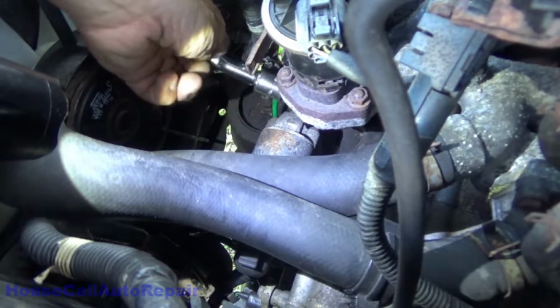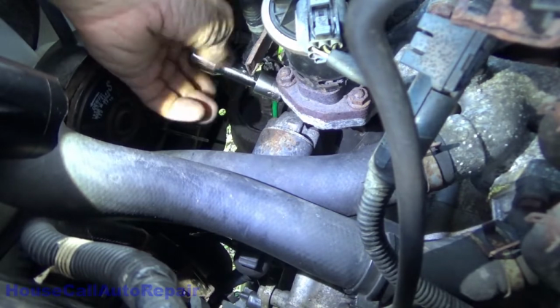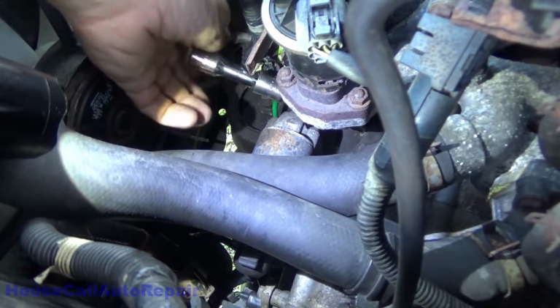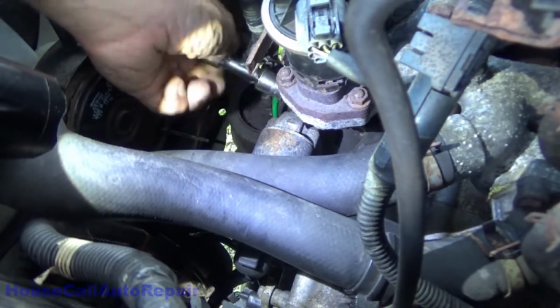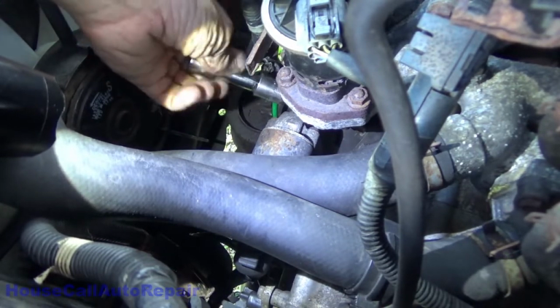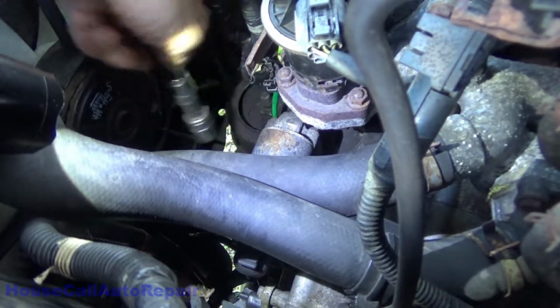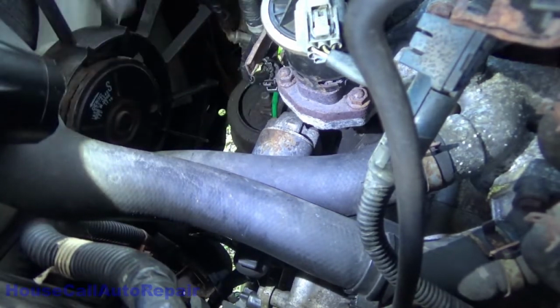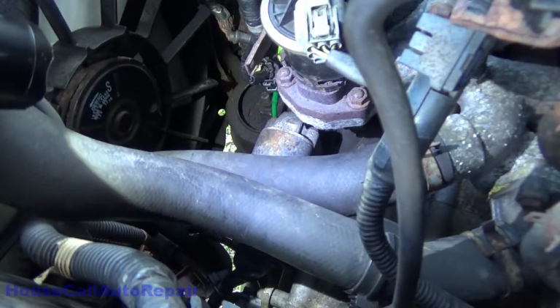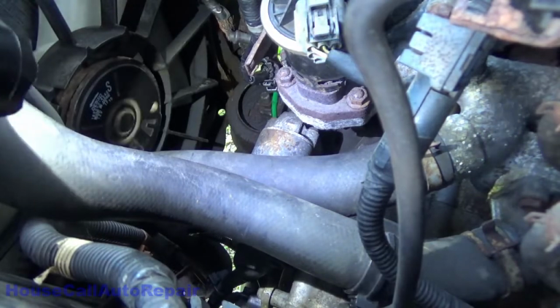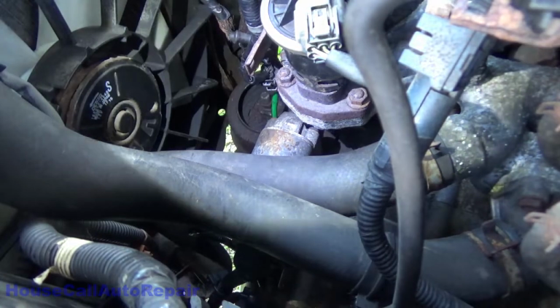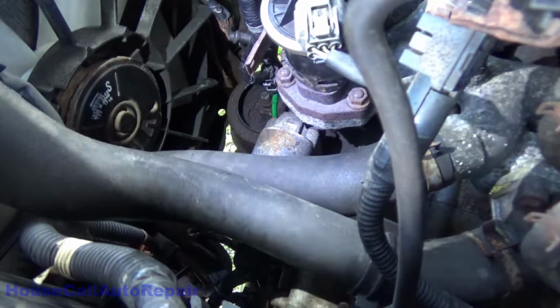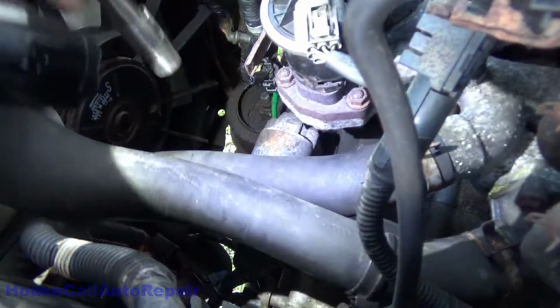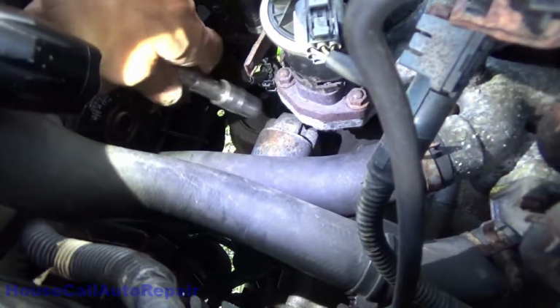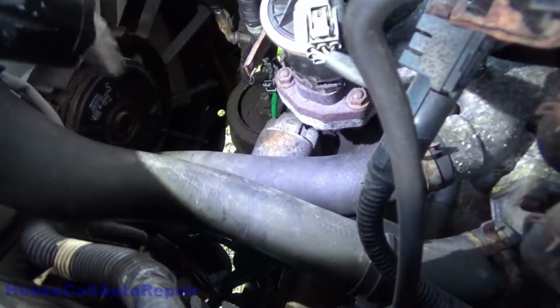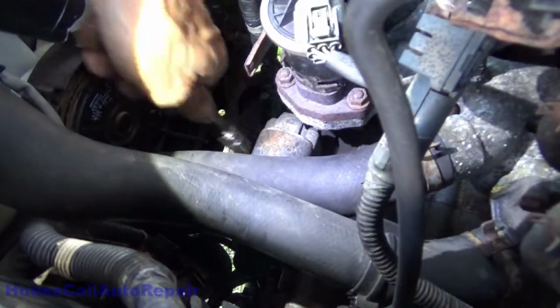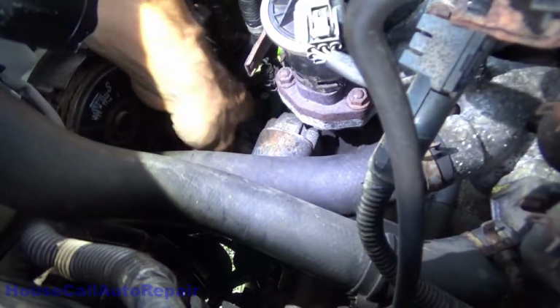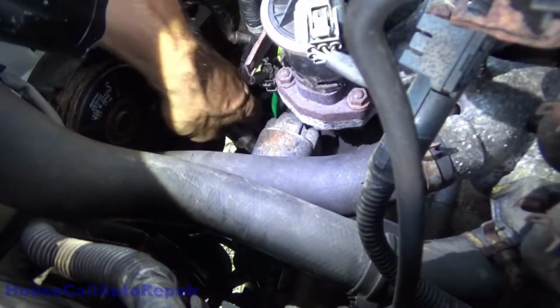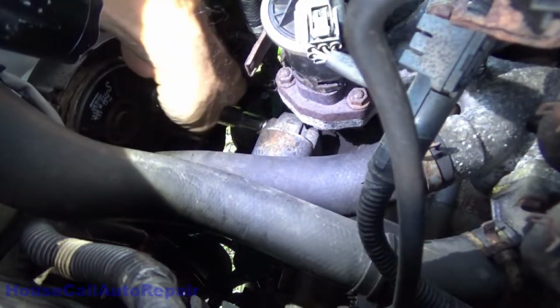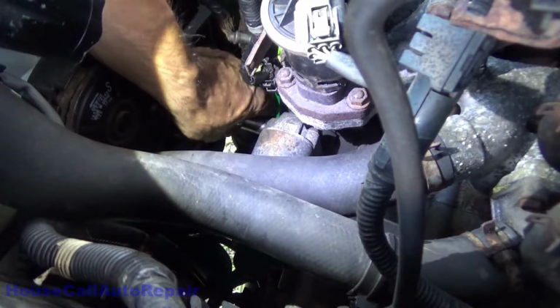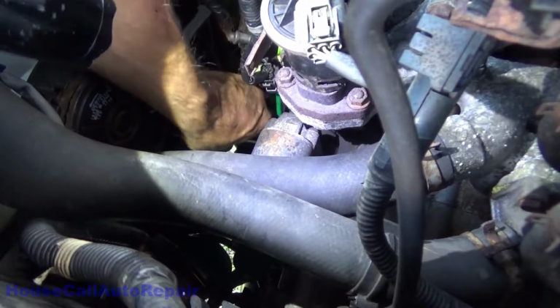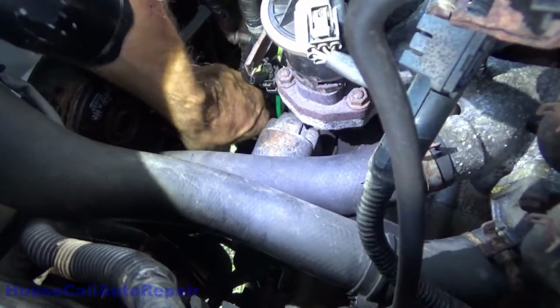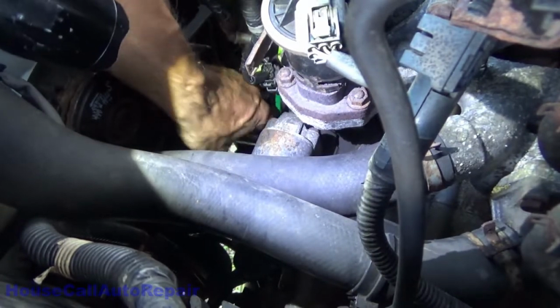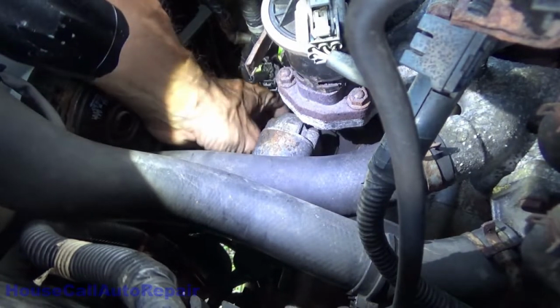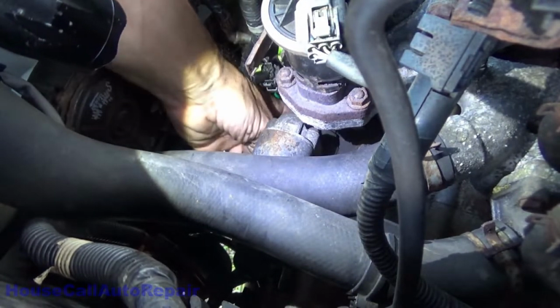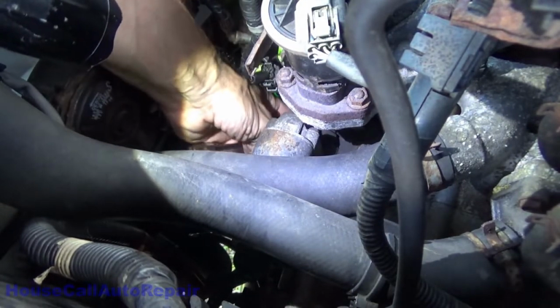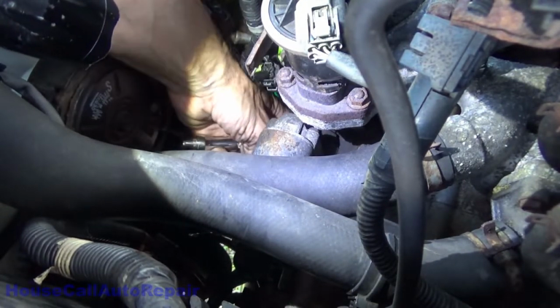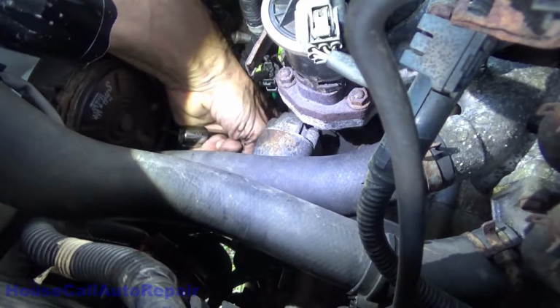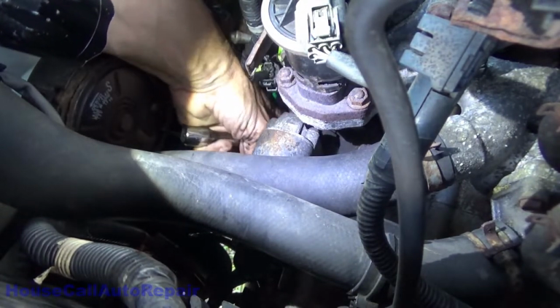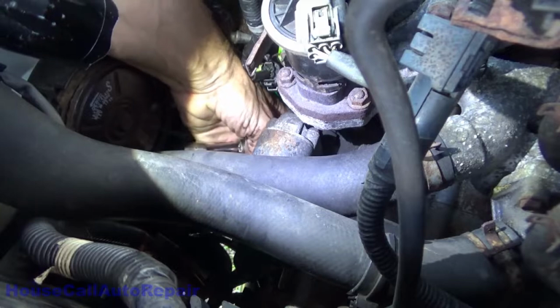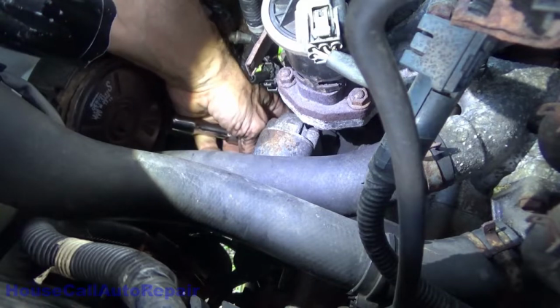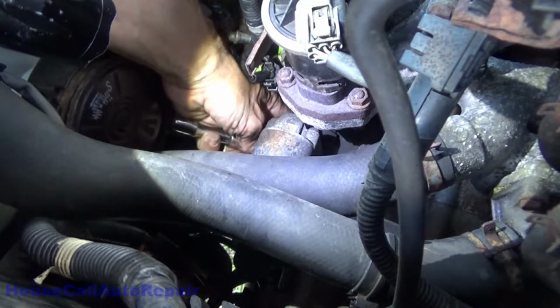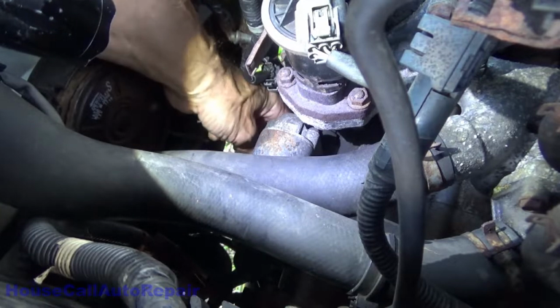We're all the way out — two turns back in. Now let's get down to the bottom one underneath. It's almost the same location; you have to feel around underneath to find it.